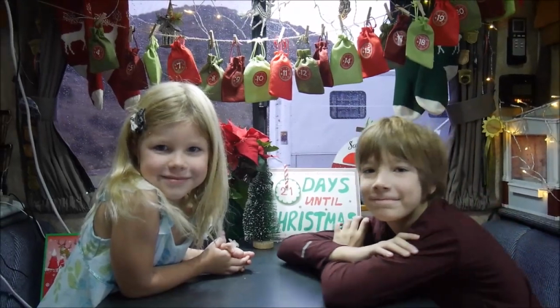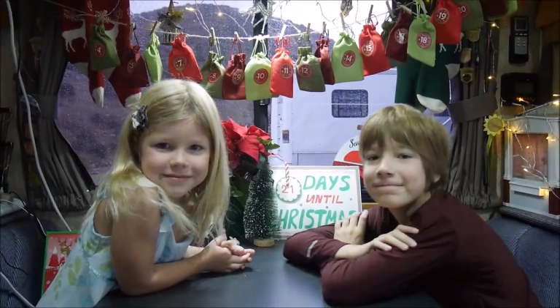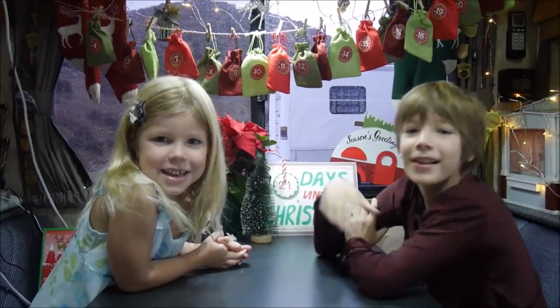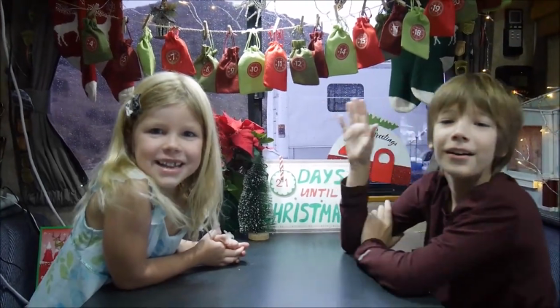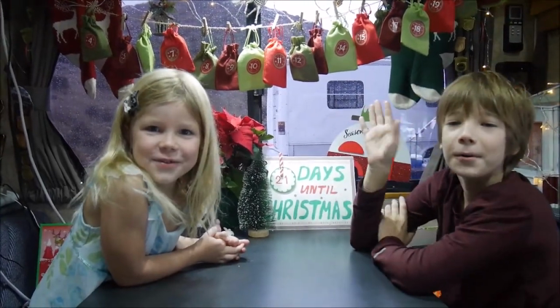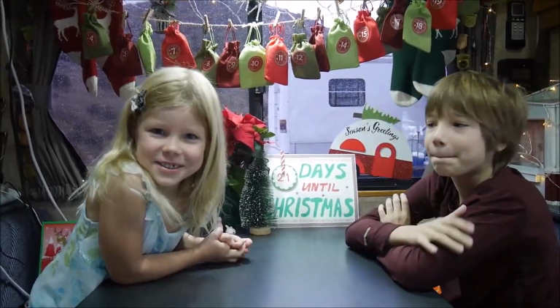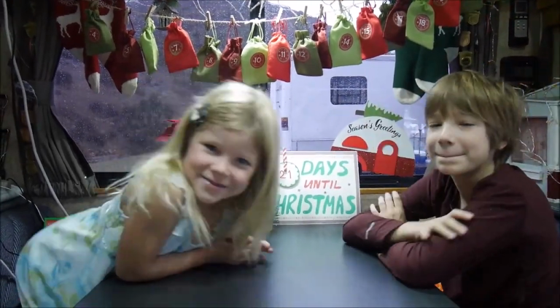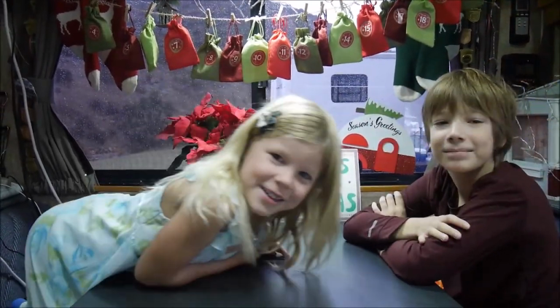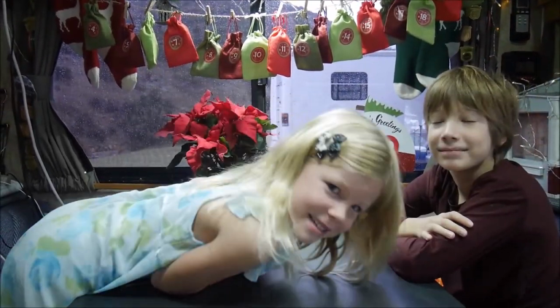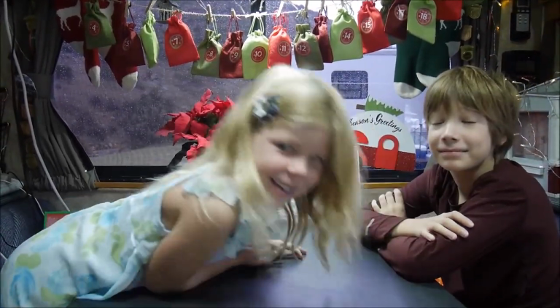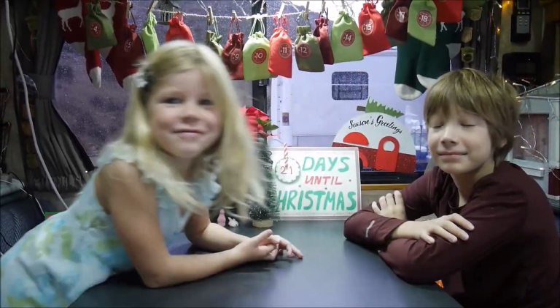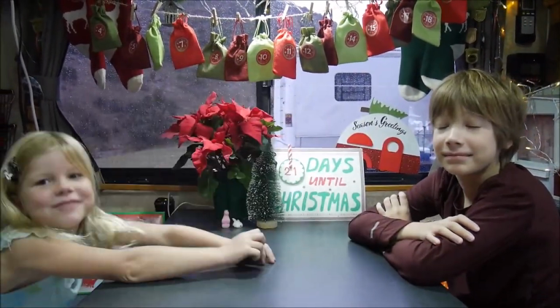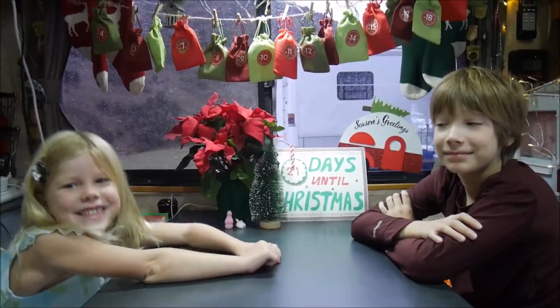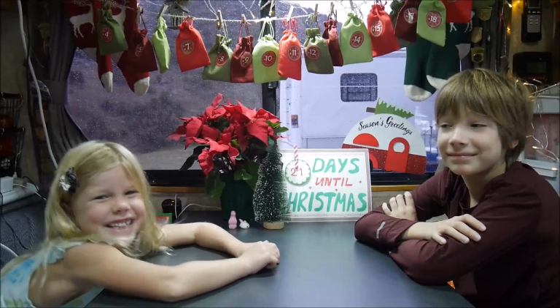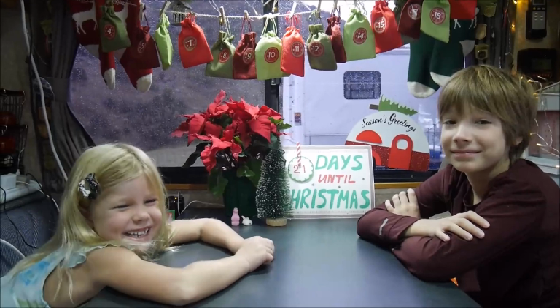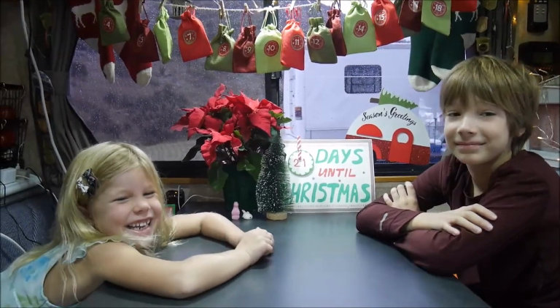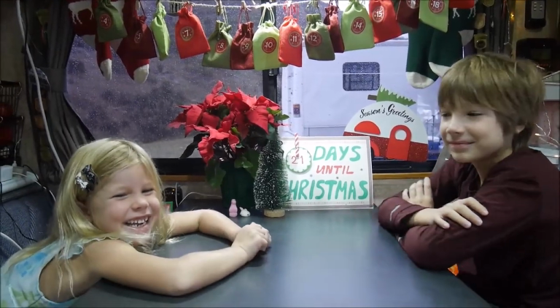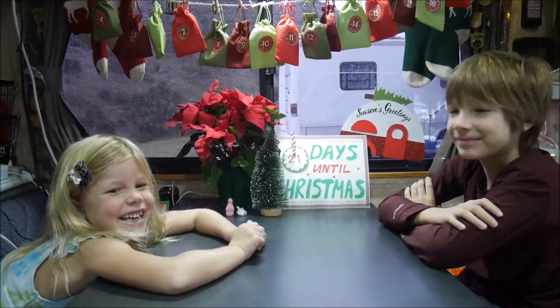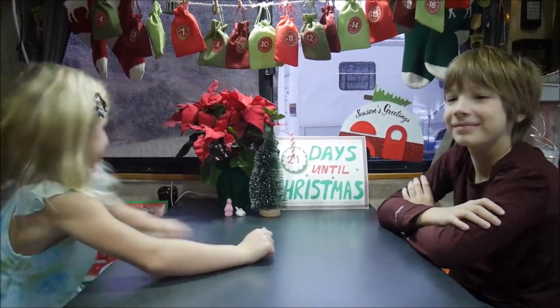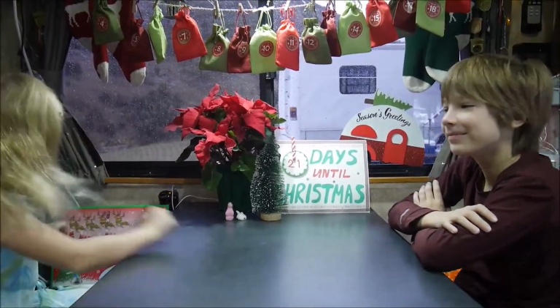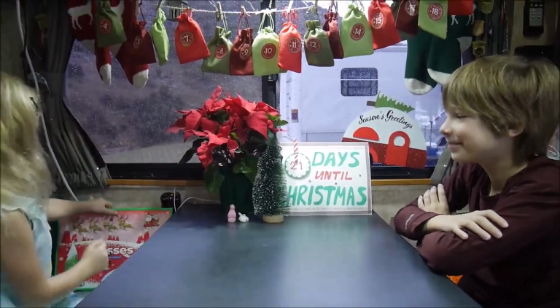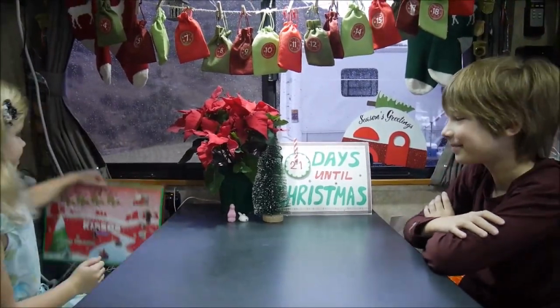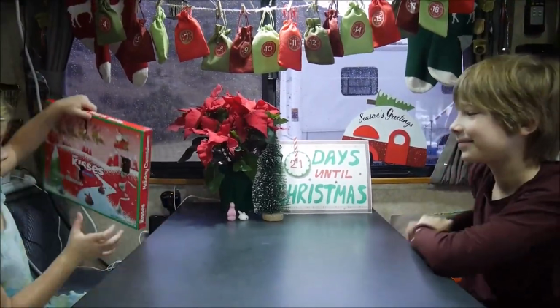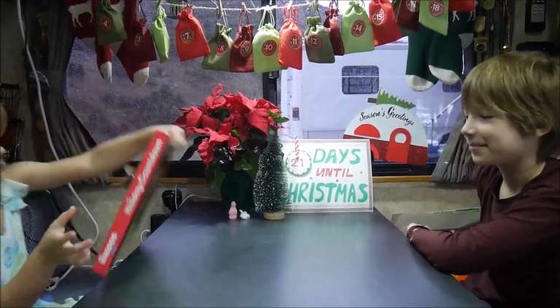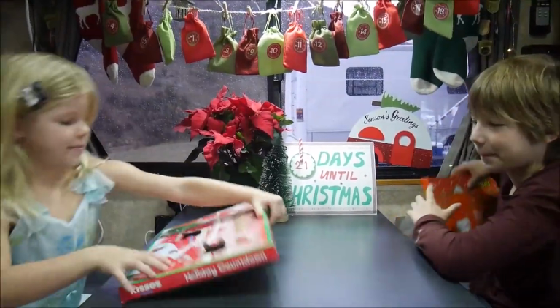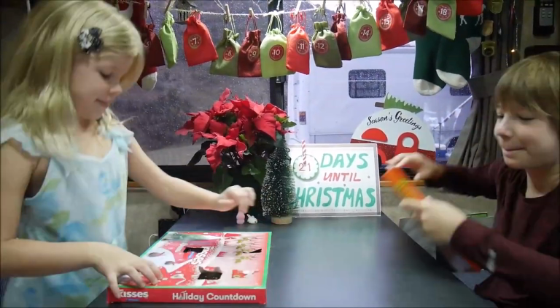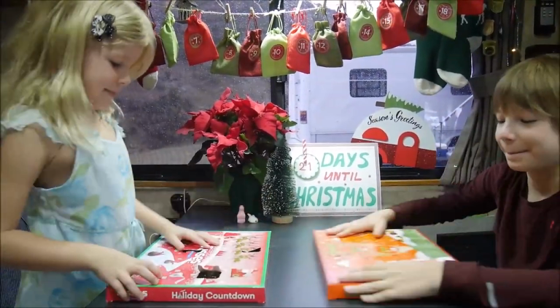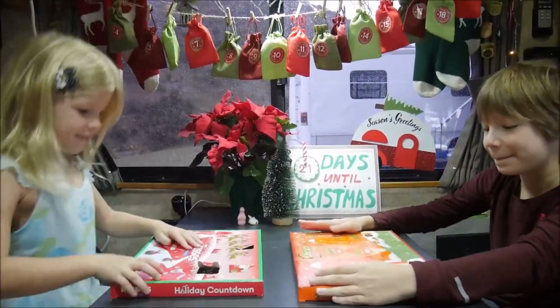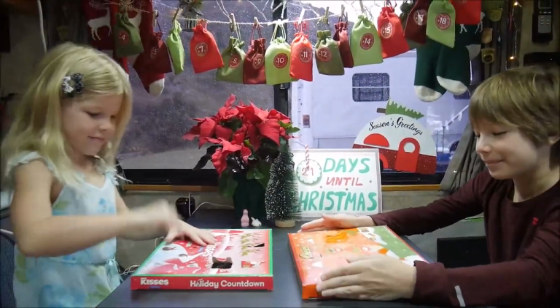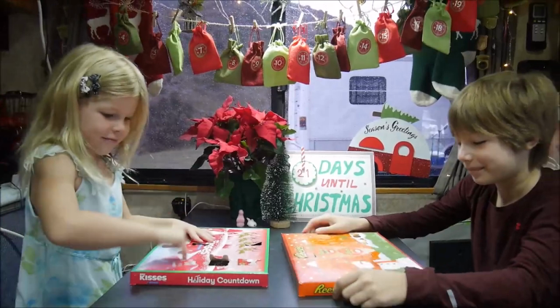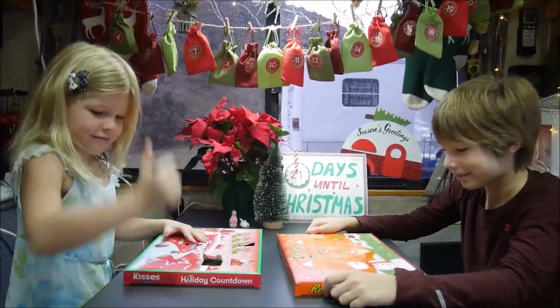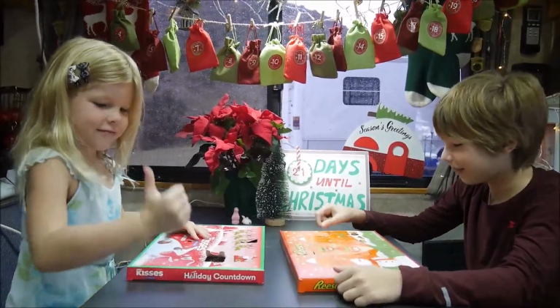Hello! In the first day of Christmas — 21 days until Christmas. You're starting with candy? Yep.